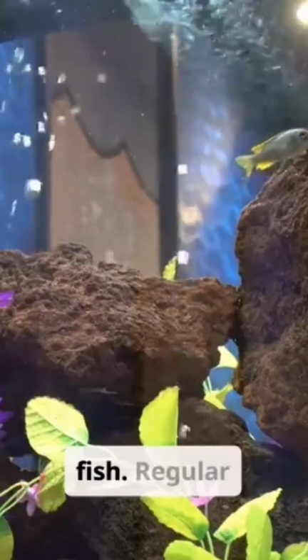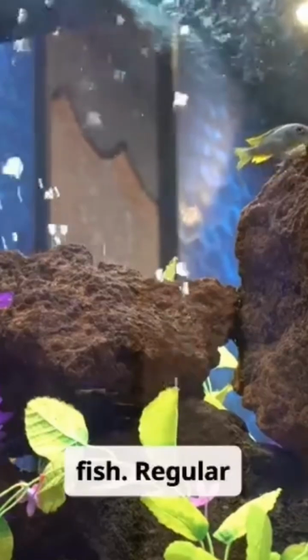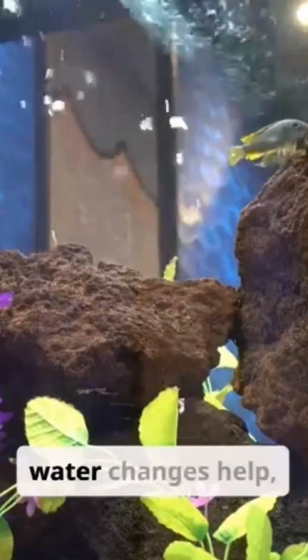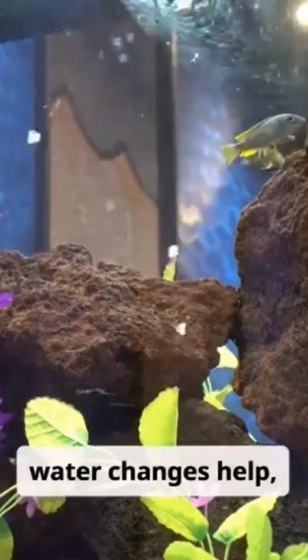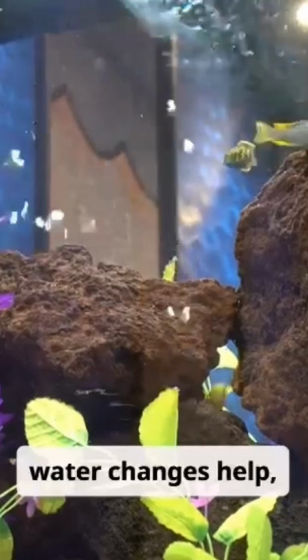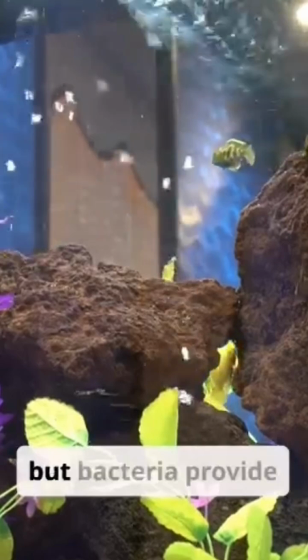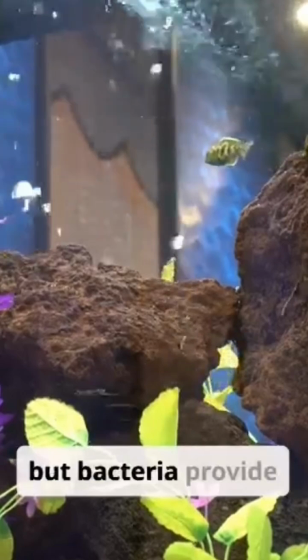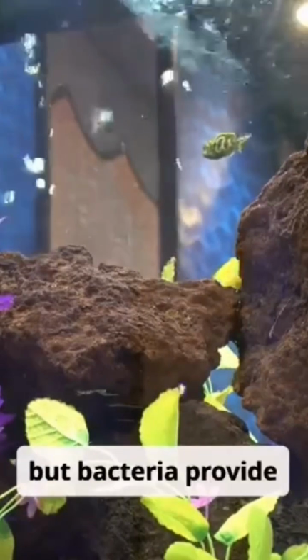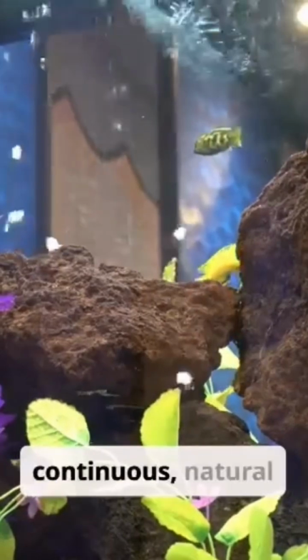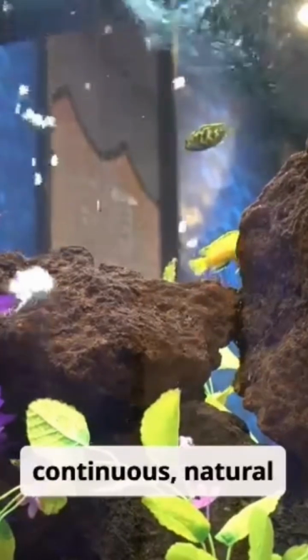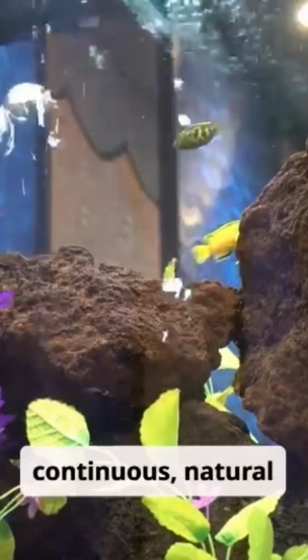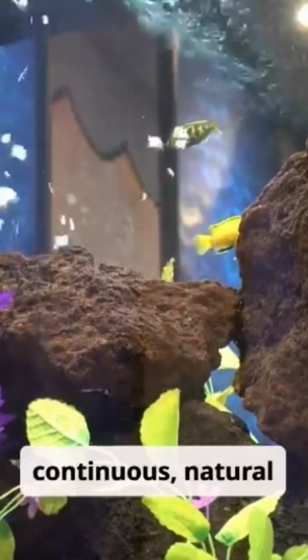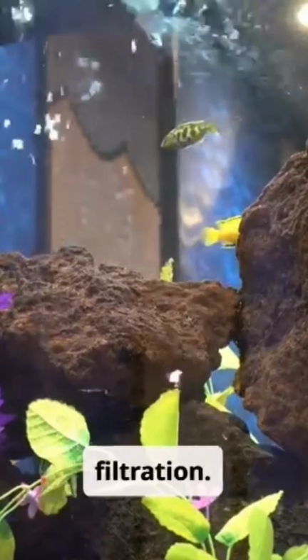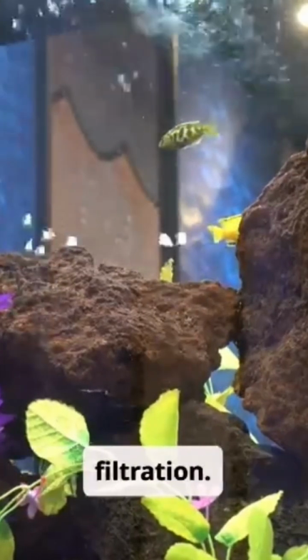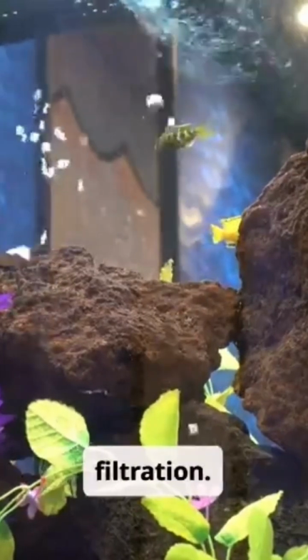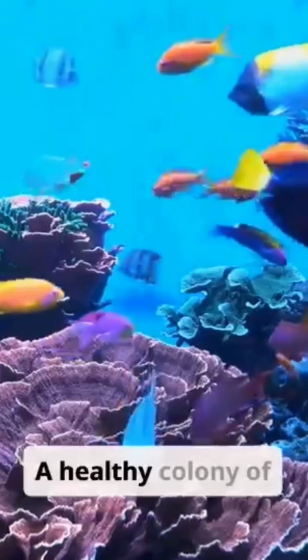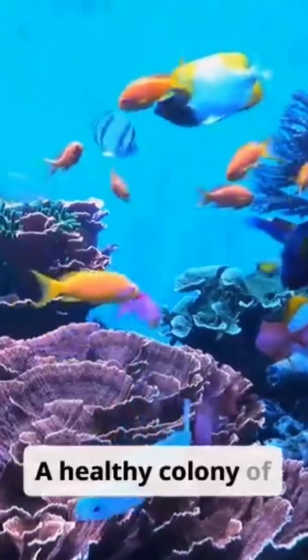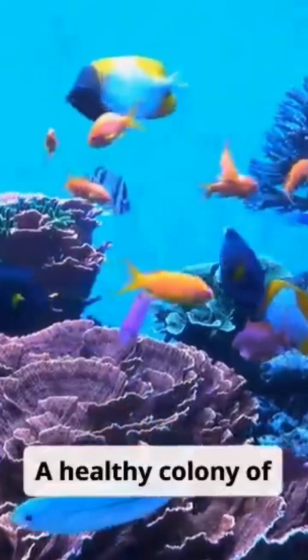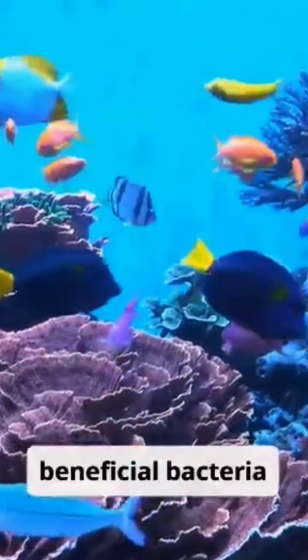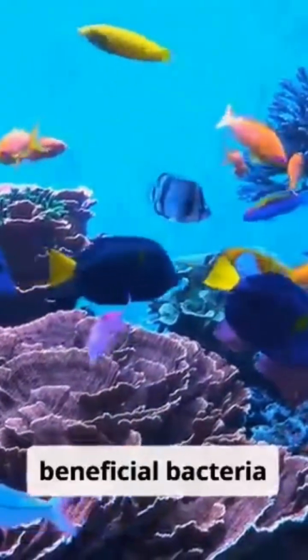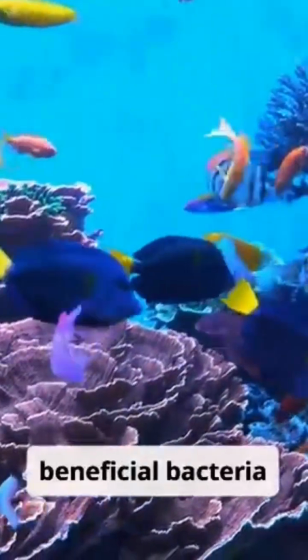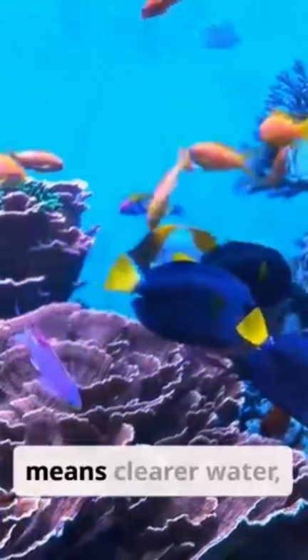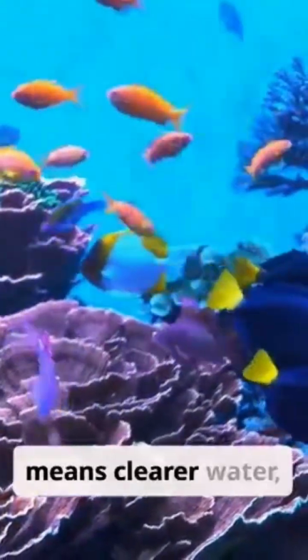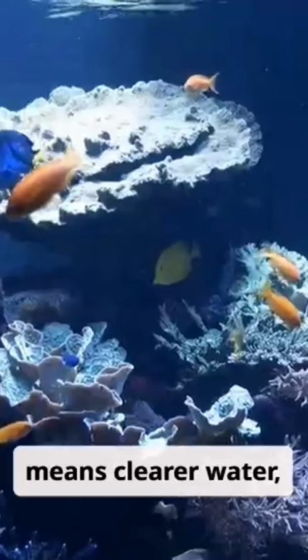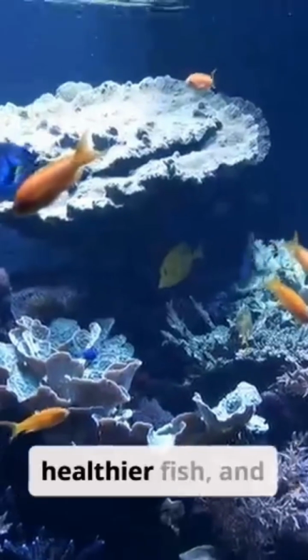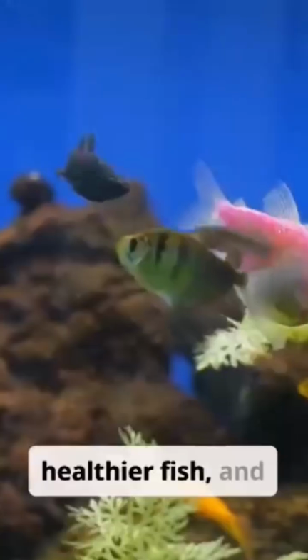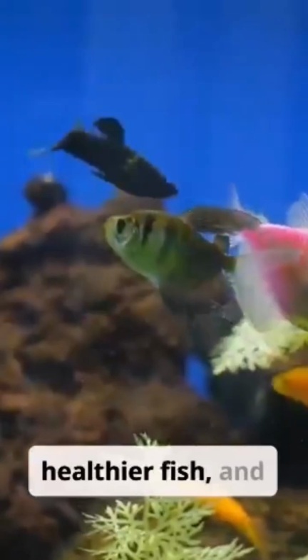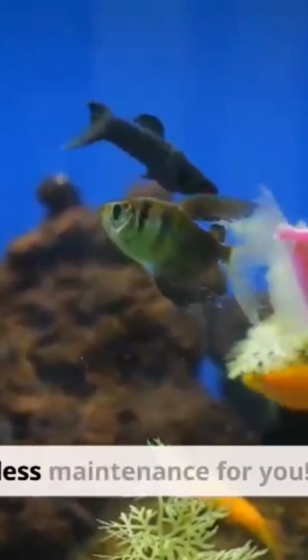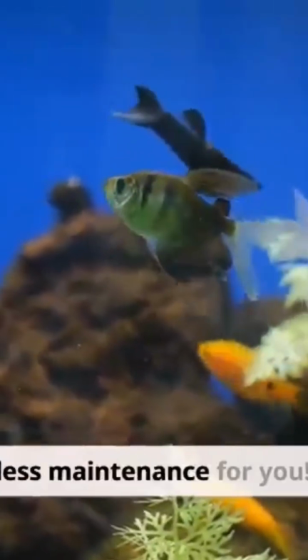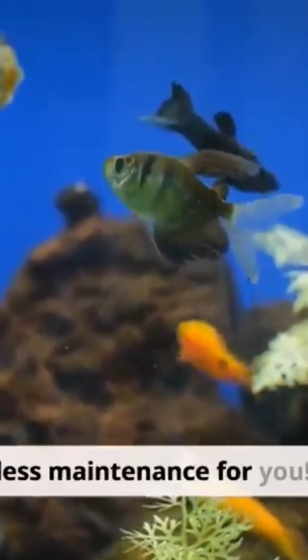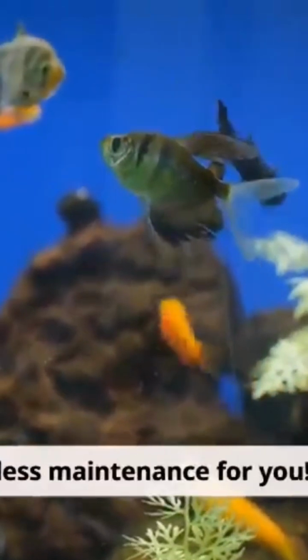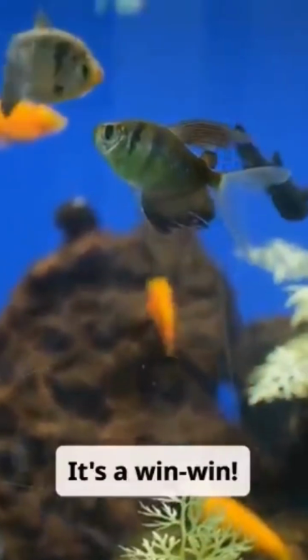Regular water changes help, but bacteria provide continuous natural filtration. A healthy colony of beneficial bacteria means clearer water, healthier fish, and less maintenance for you. It's a win-win.